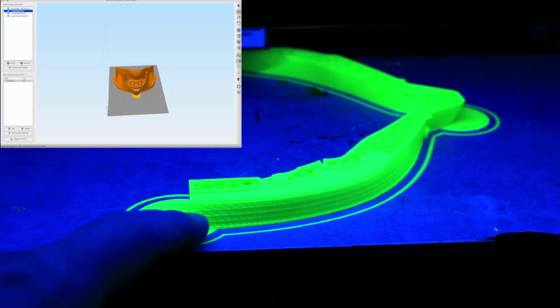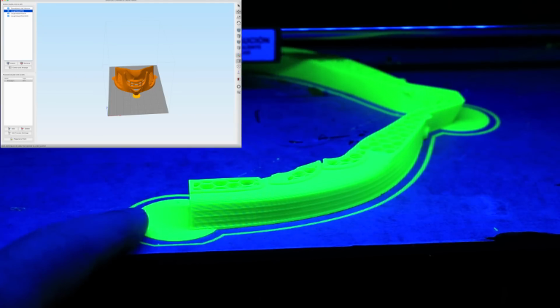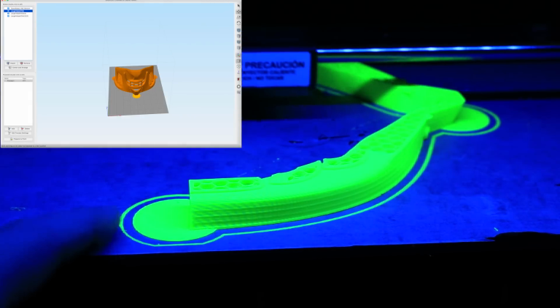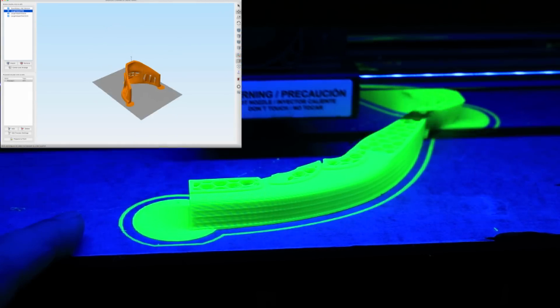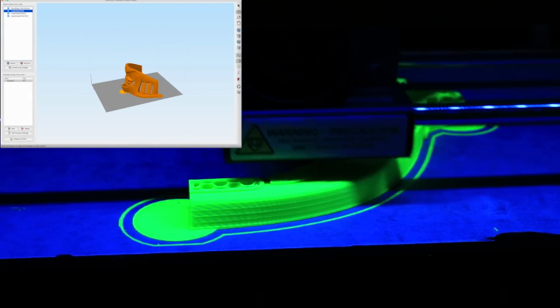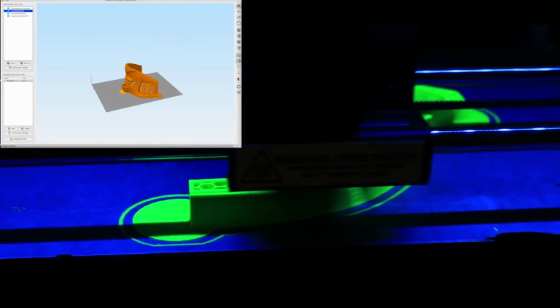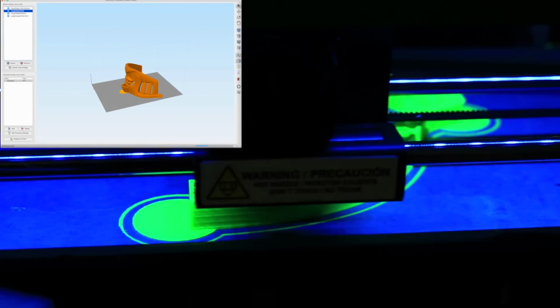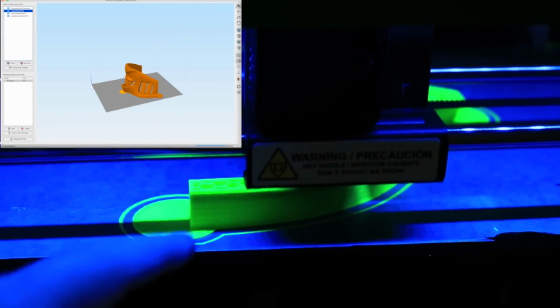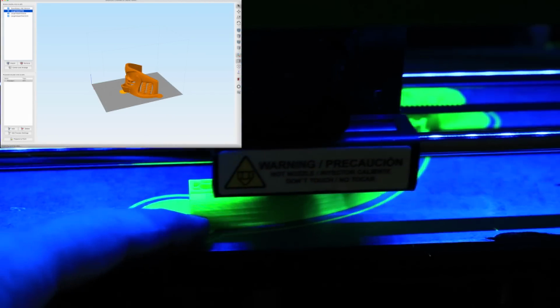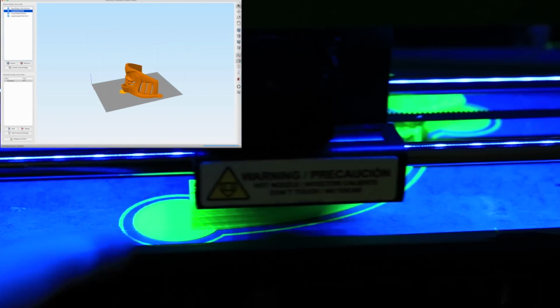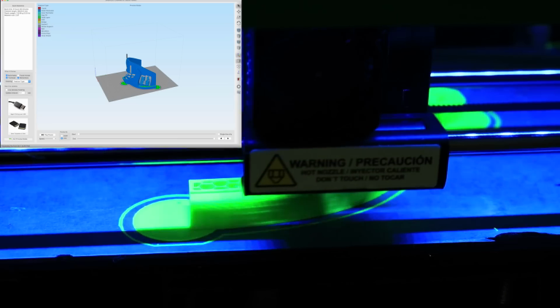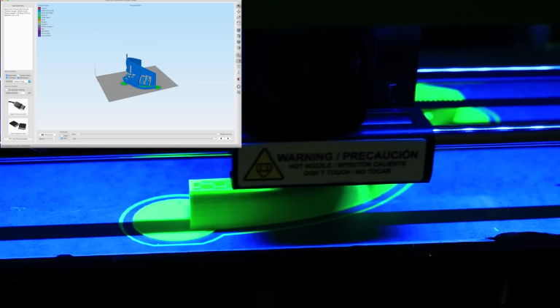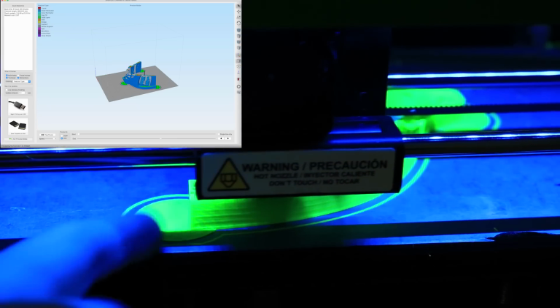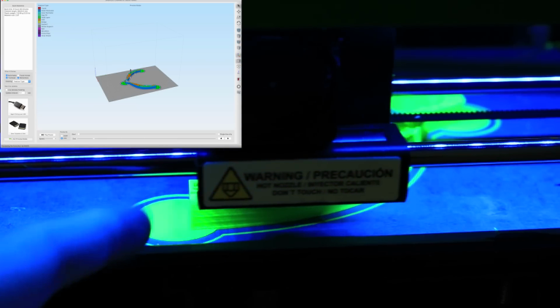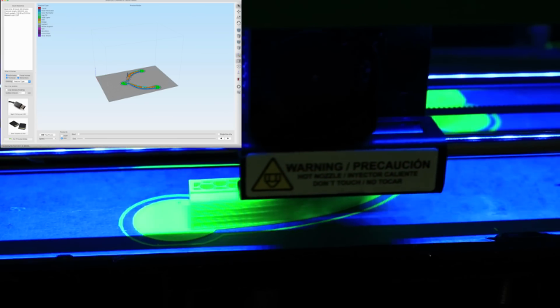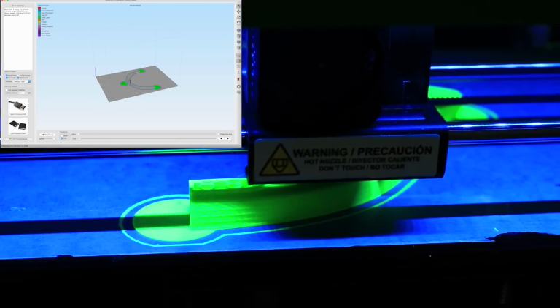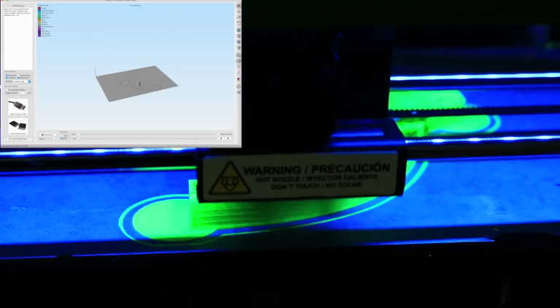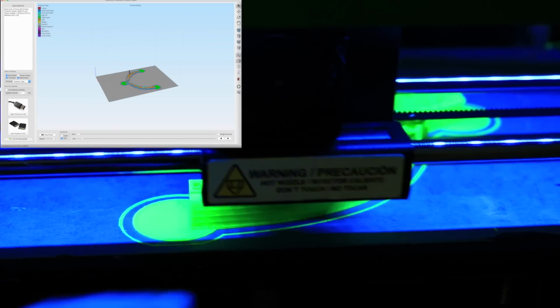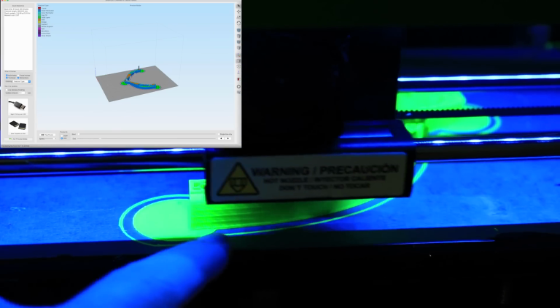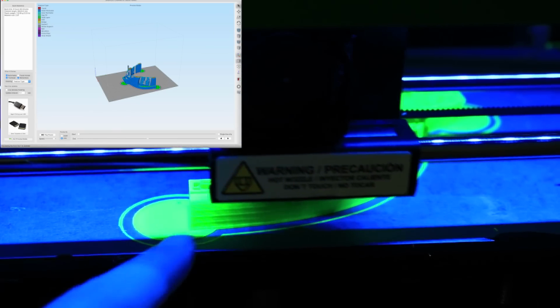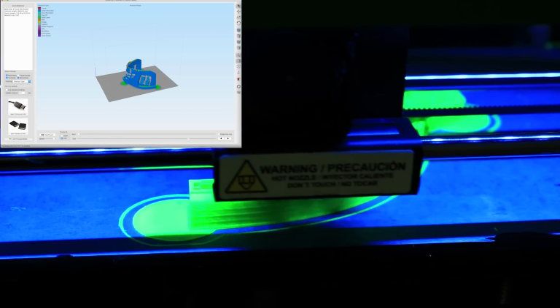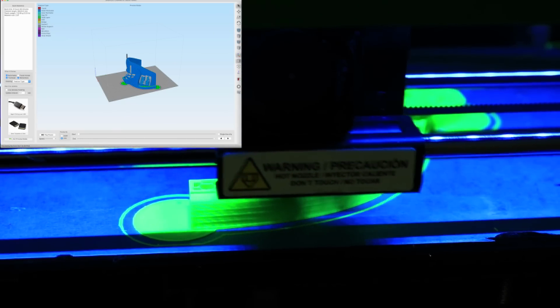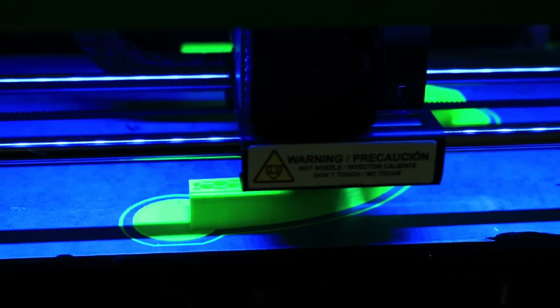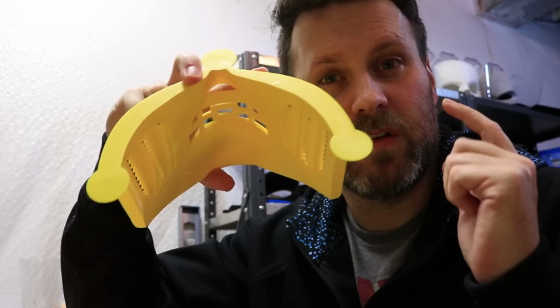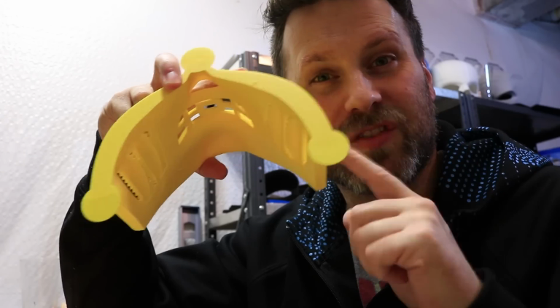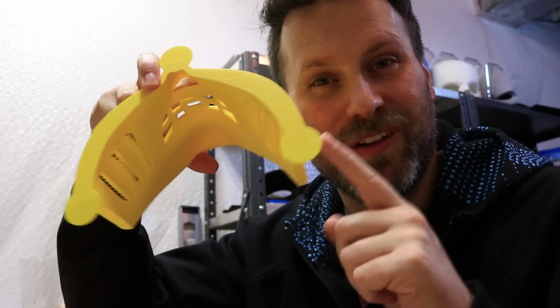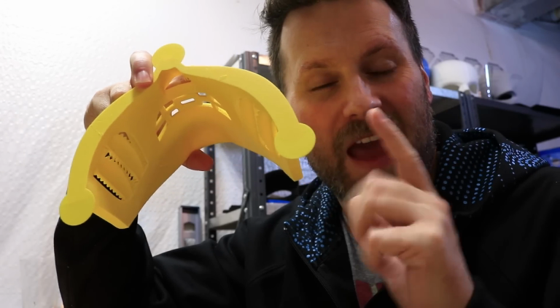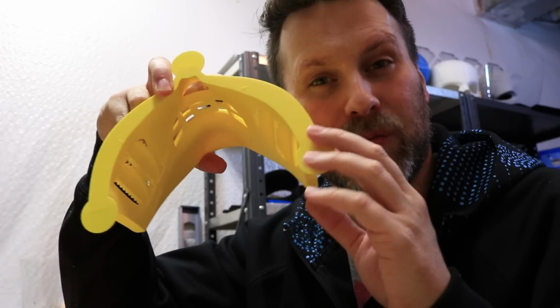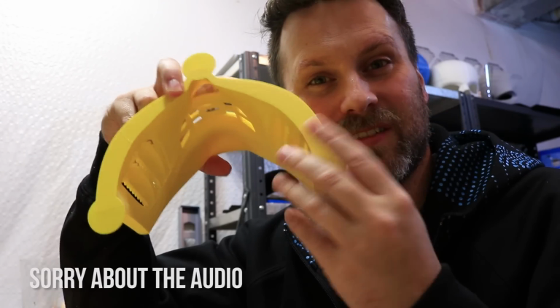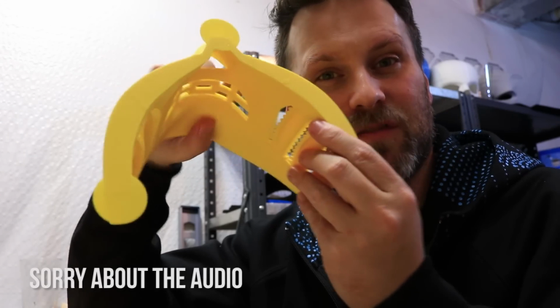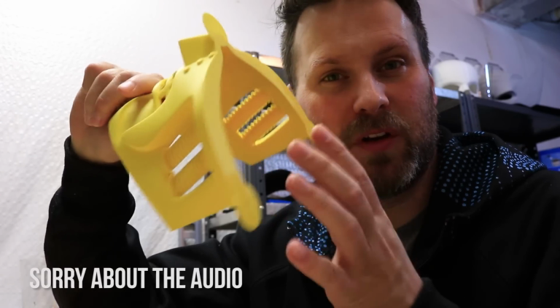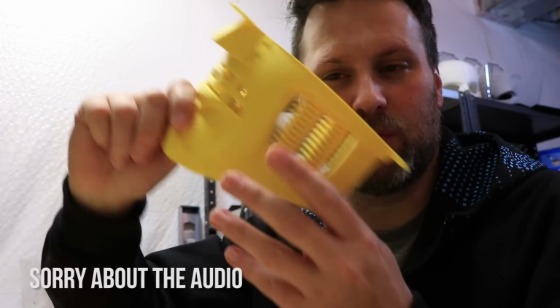Add them to the edges of your prints, go ahead and print it, and then once it's done, you're going to be able to take those and basically cut them right off, and everything will remain very flush with your prints and your print bed. Here's a great look at the helper discs after my print has completed.